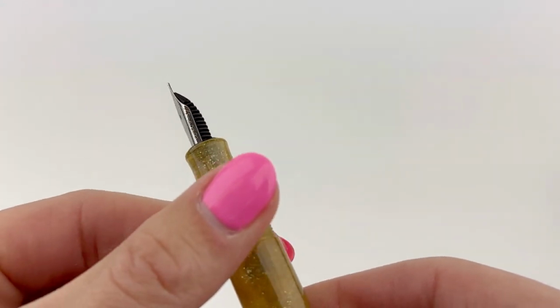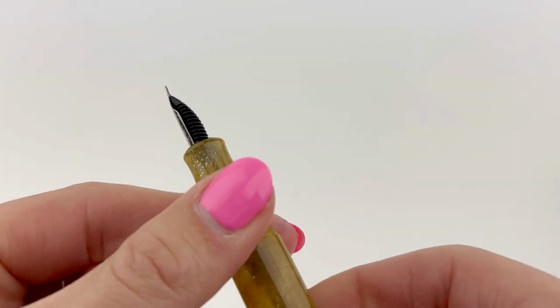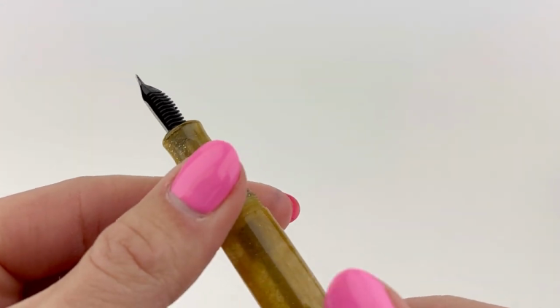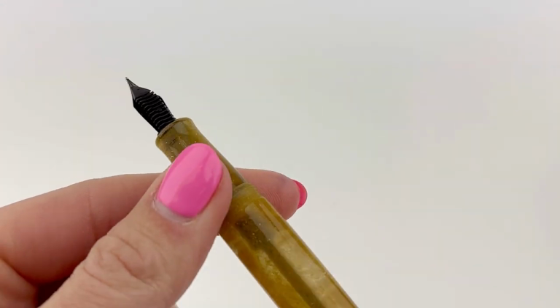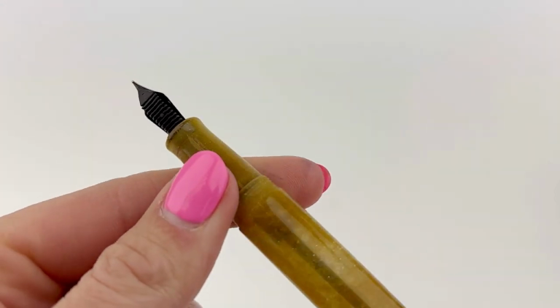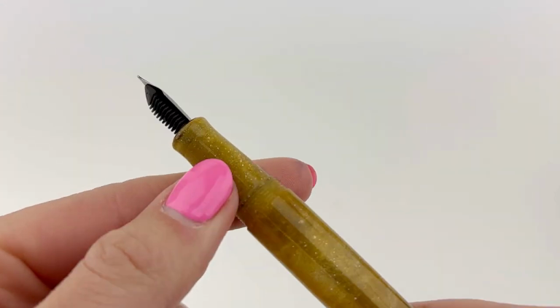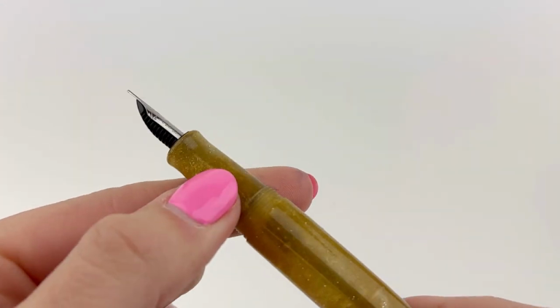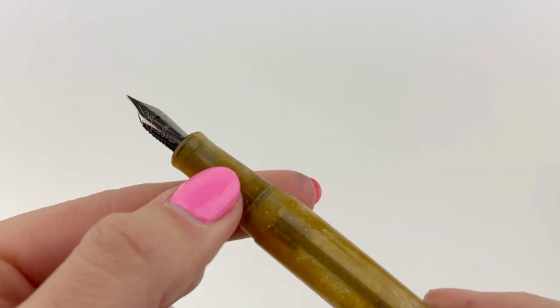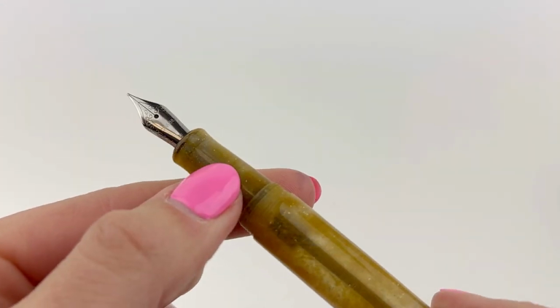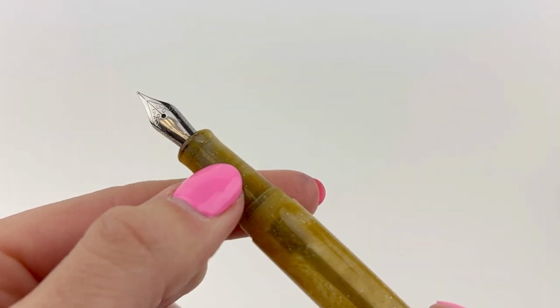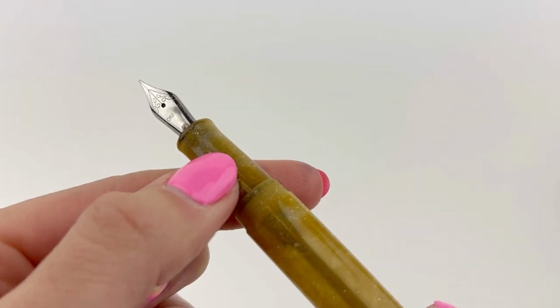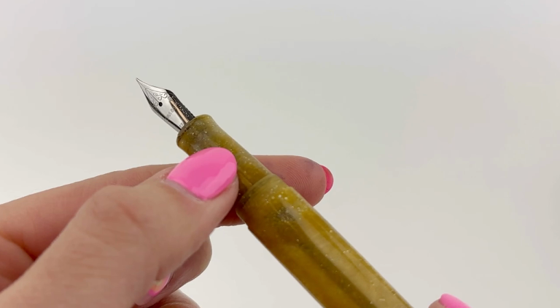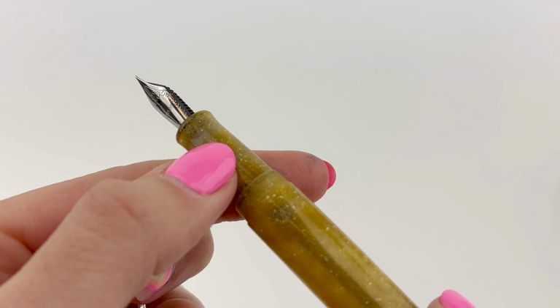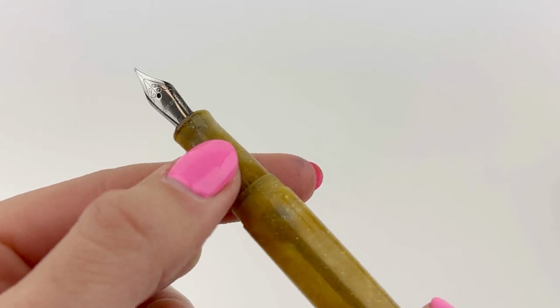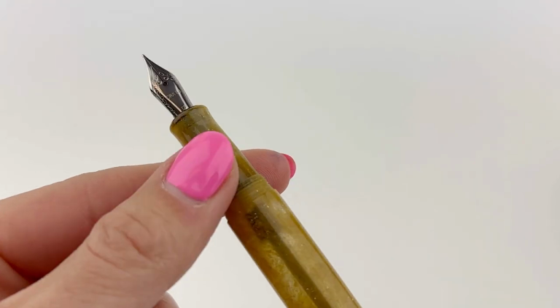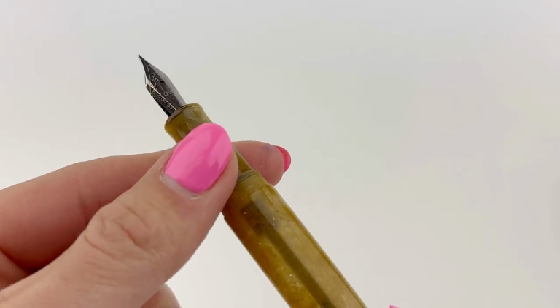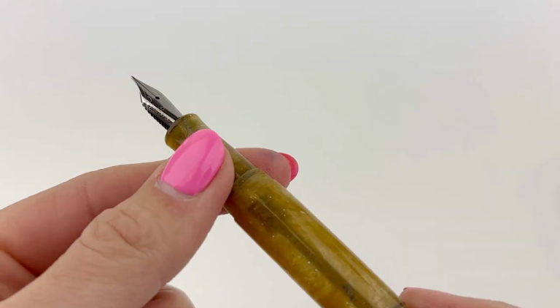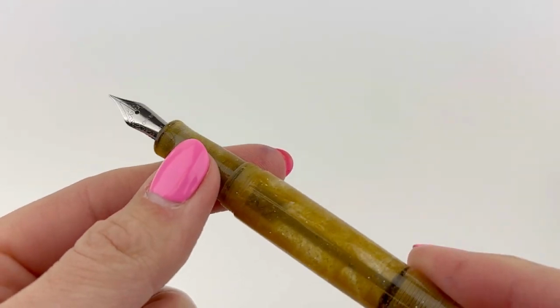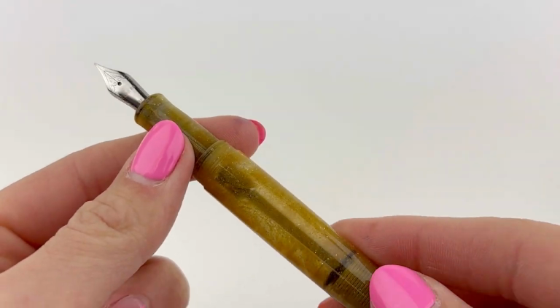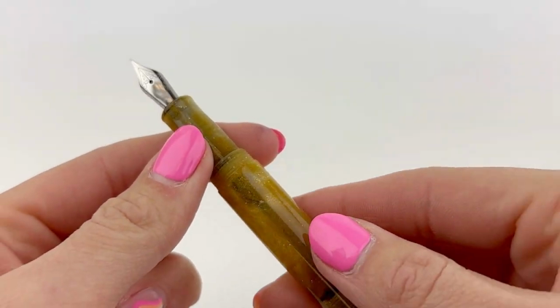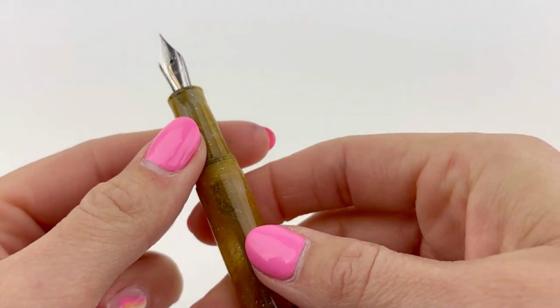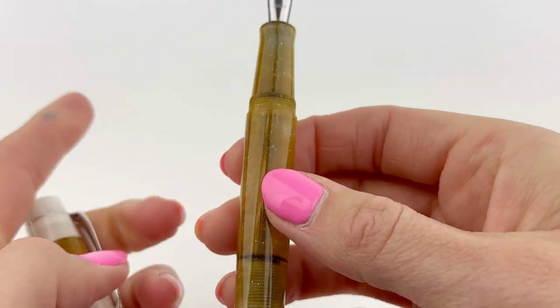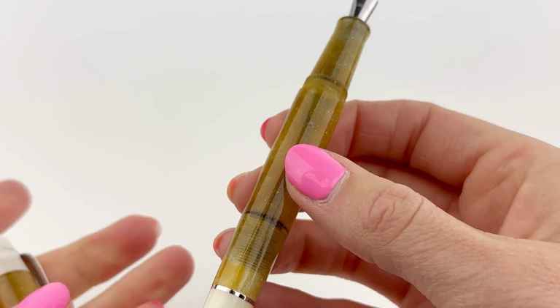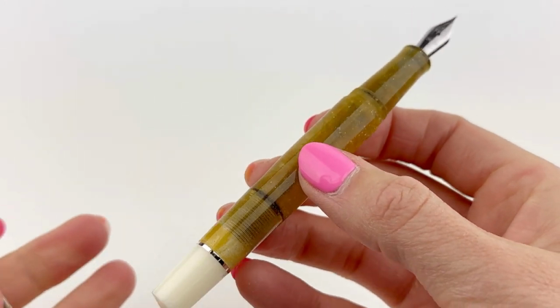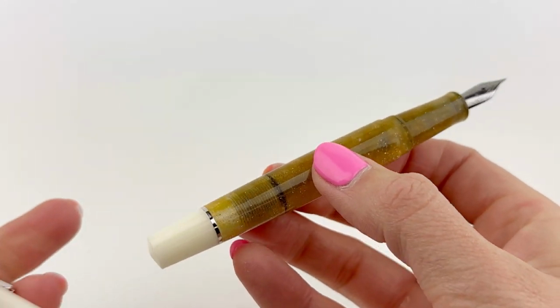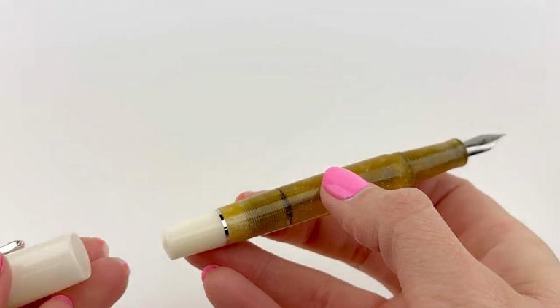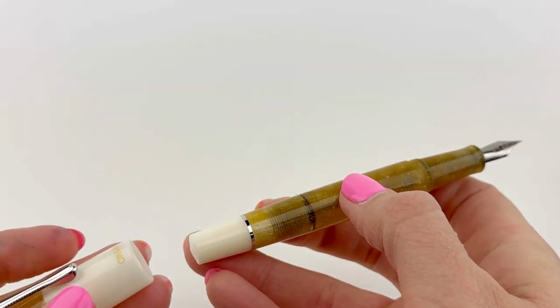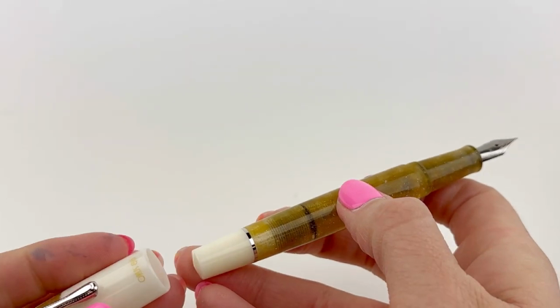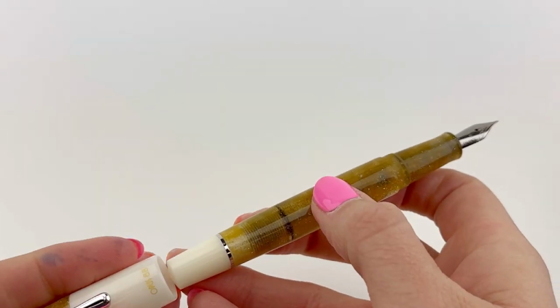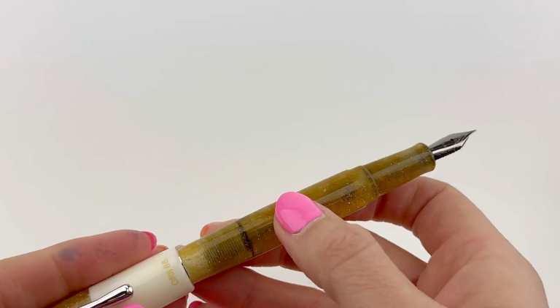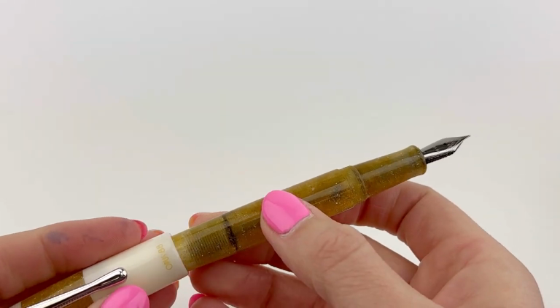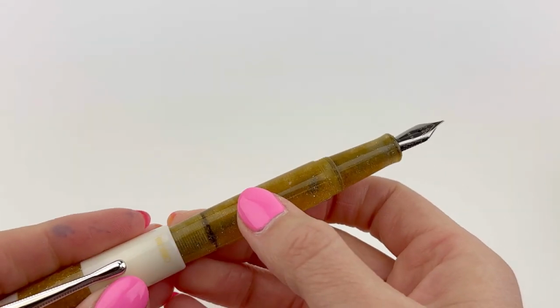They are fitted with a stainless steel nib — it's a Jovo nib, so if you've used those before you'll know you can look forward to this one.